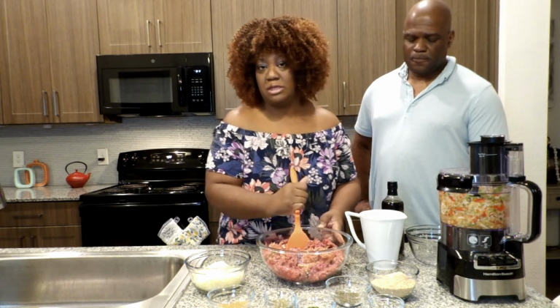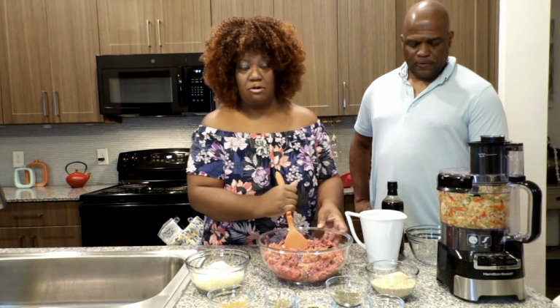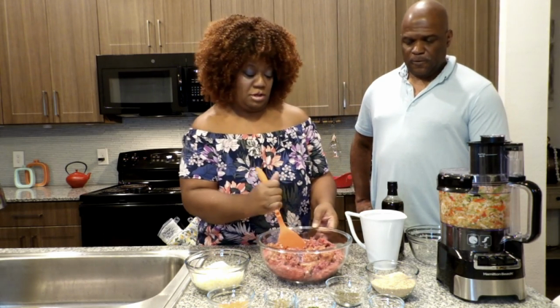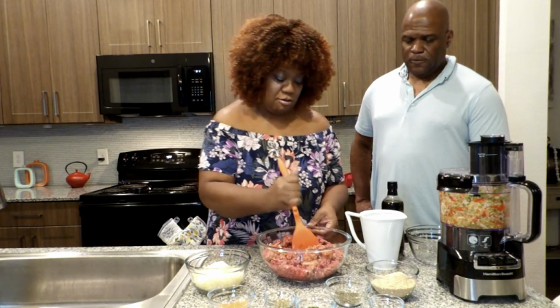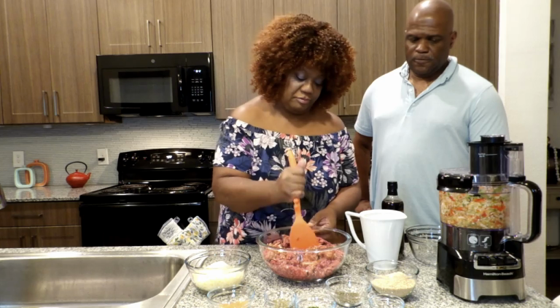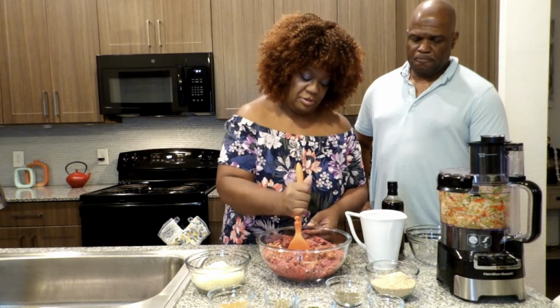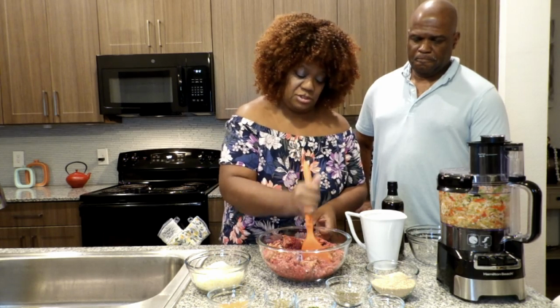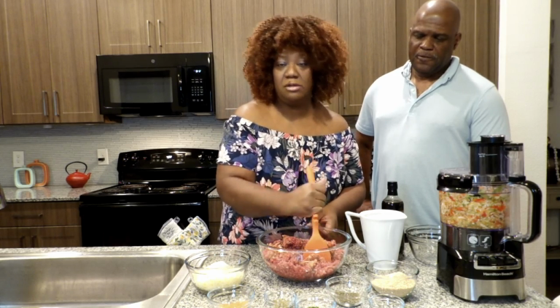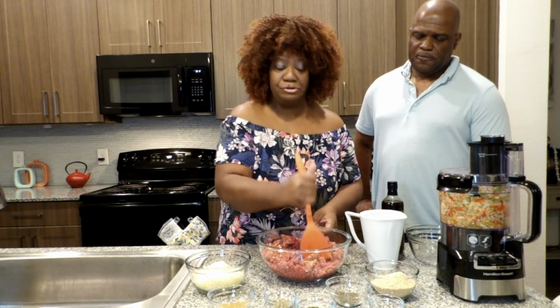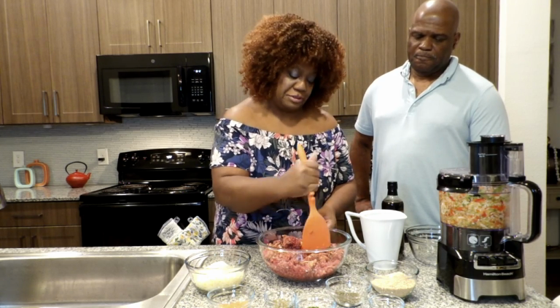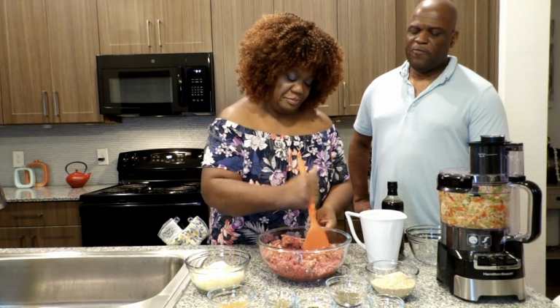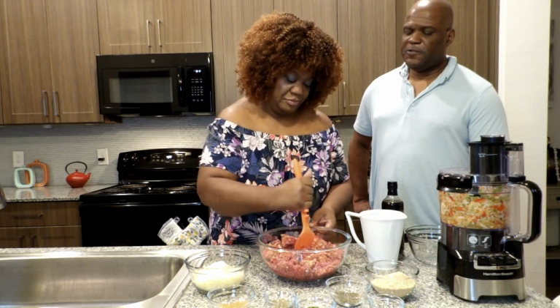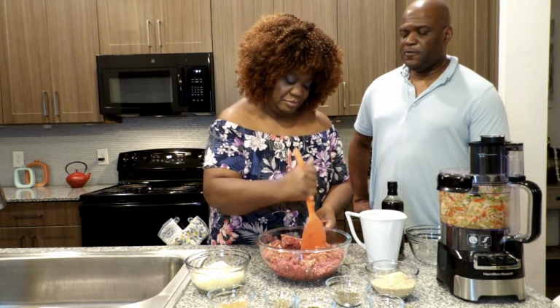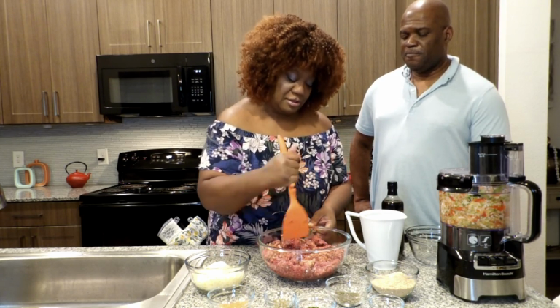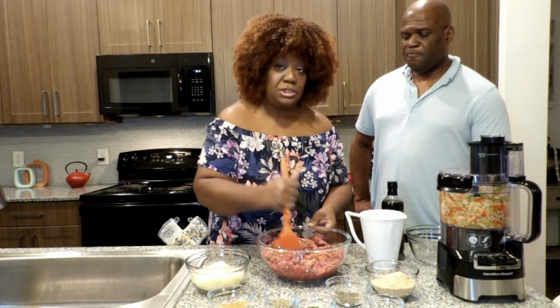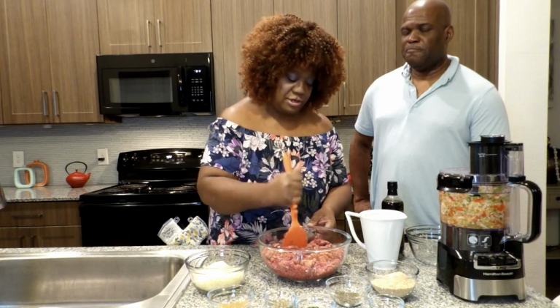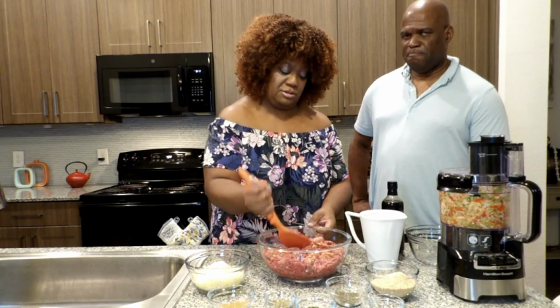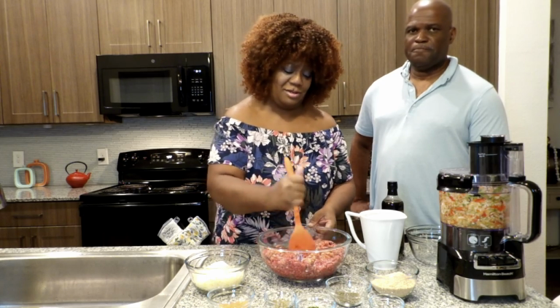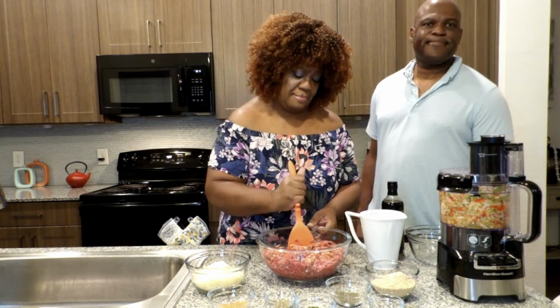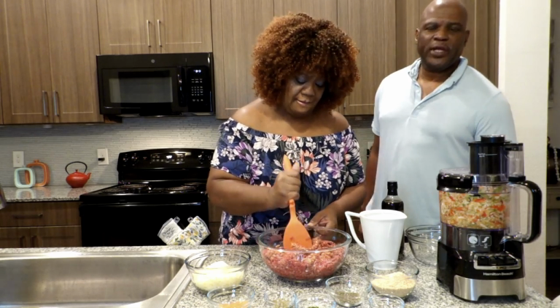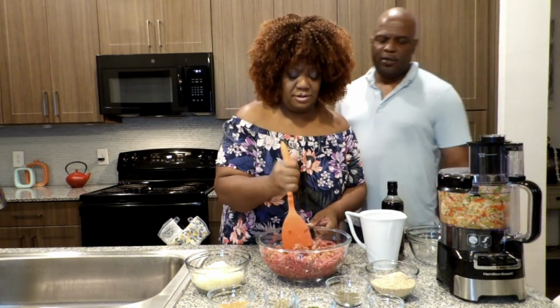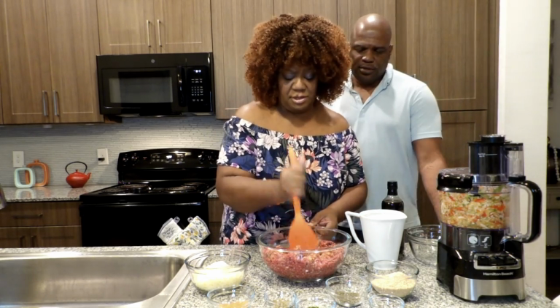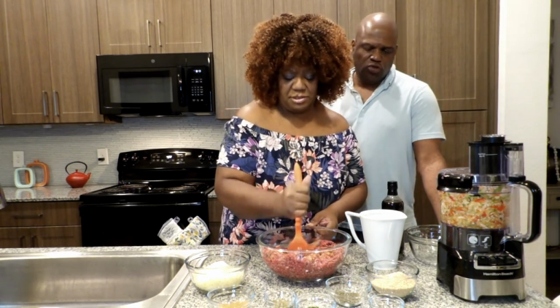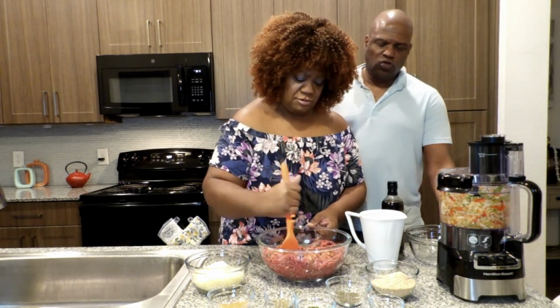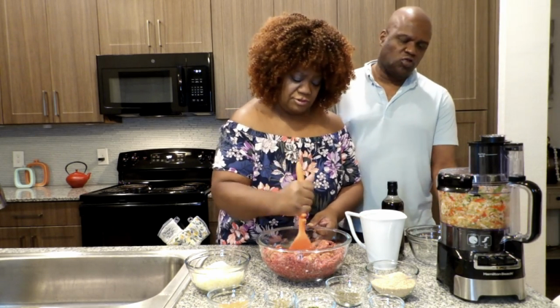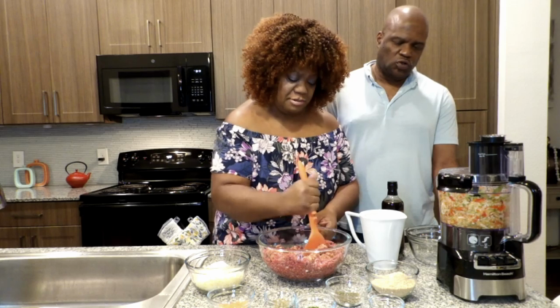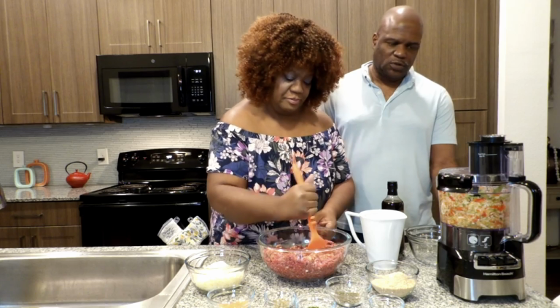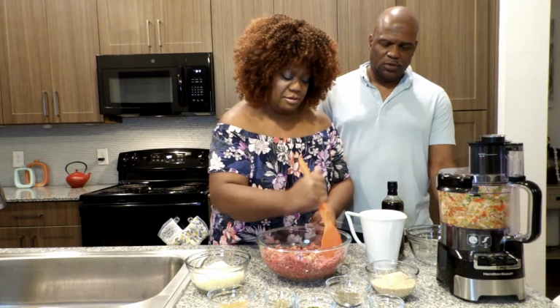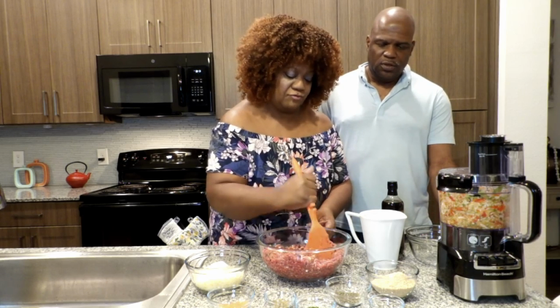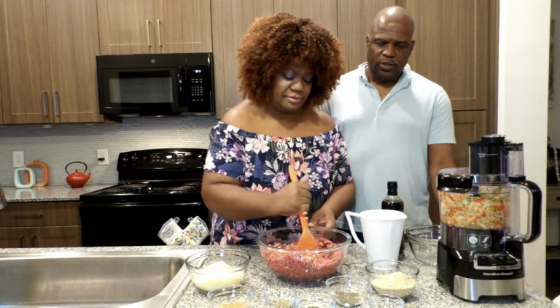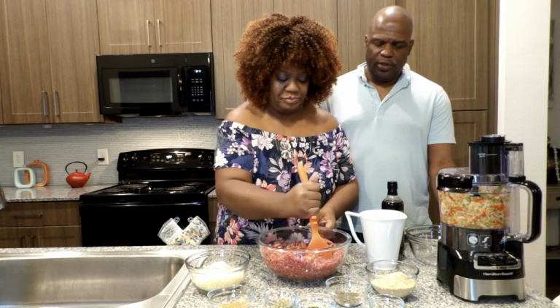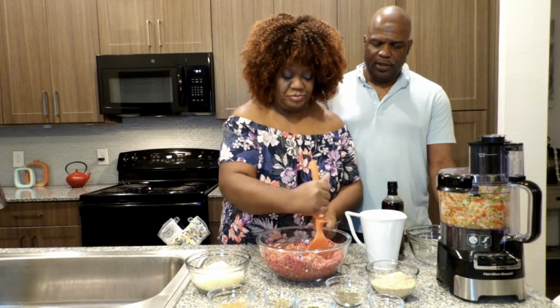Remember we do have some sausage in here, so you may not have to use any salt at all — we'll just stick with the herbs. We're going to add cheese too, so I'm going to add some seasoning in here, but I think we're gonna be just fine.